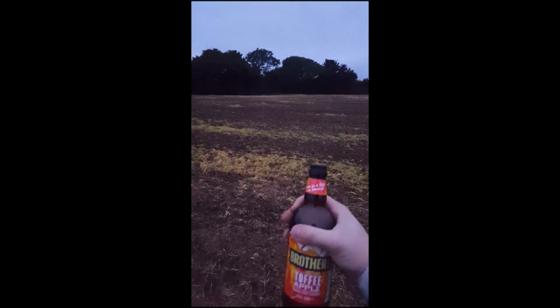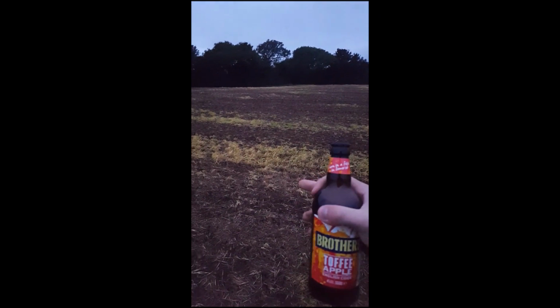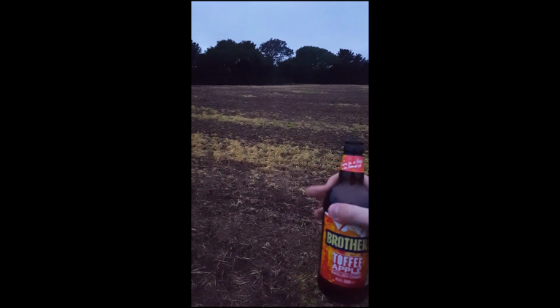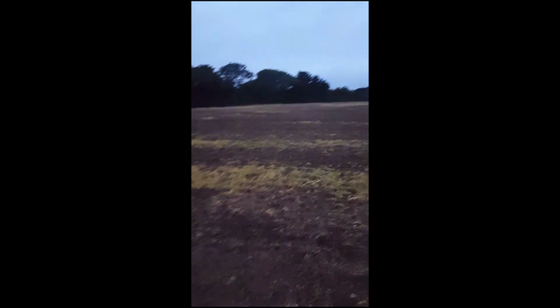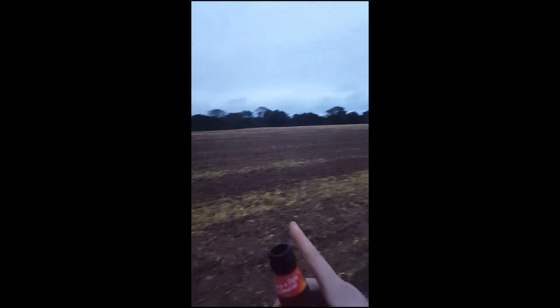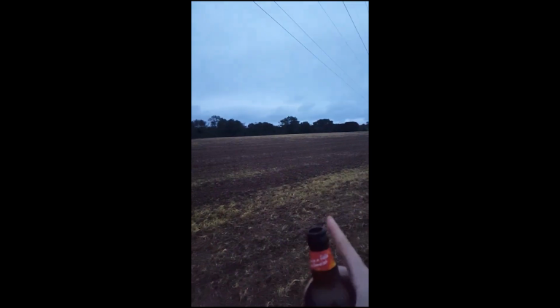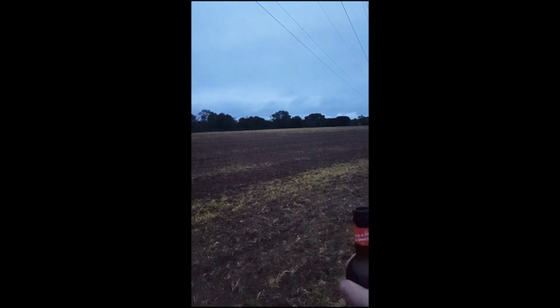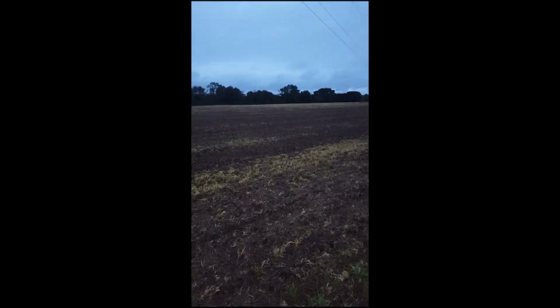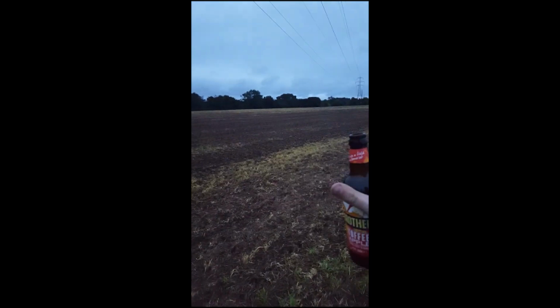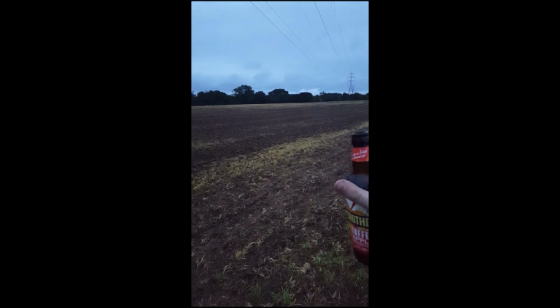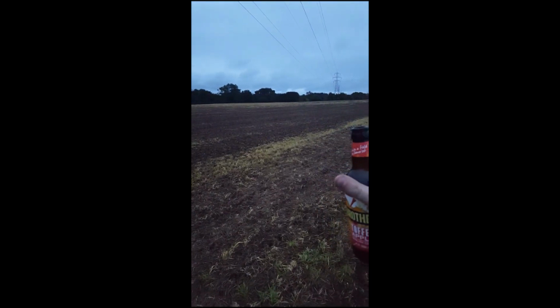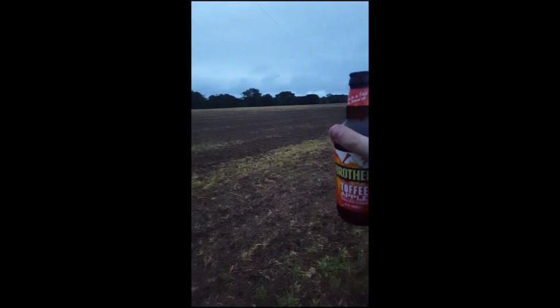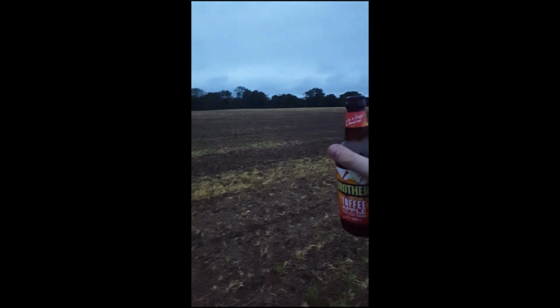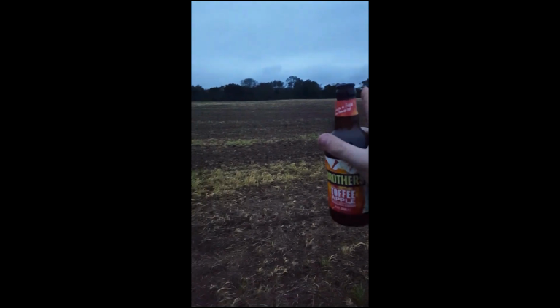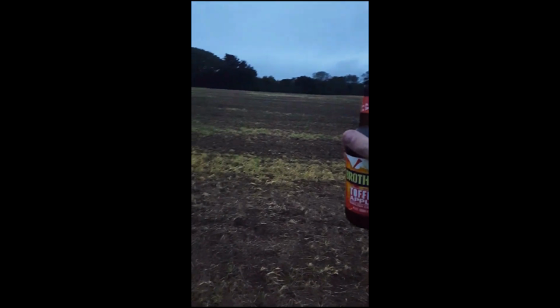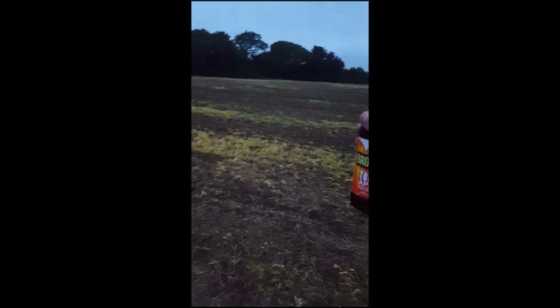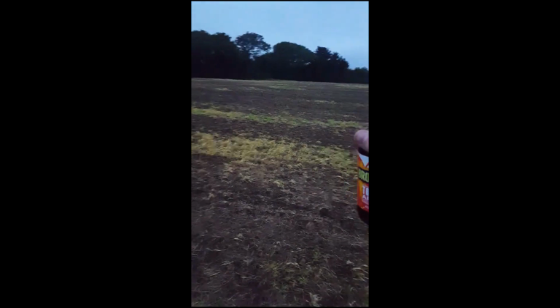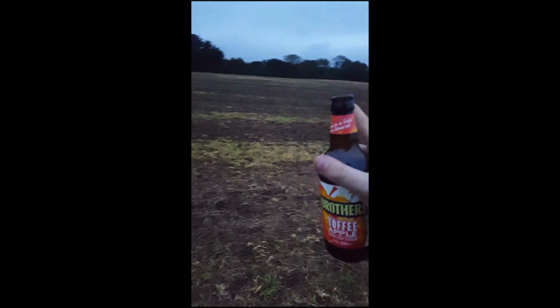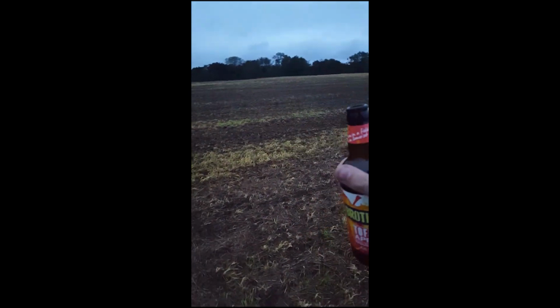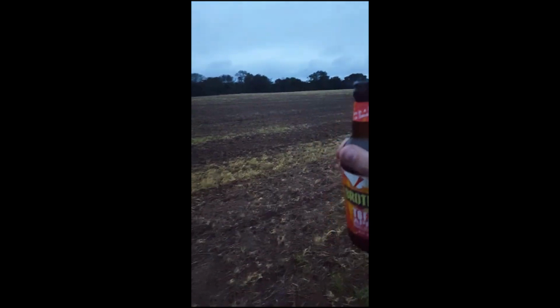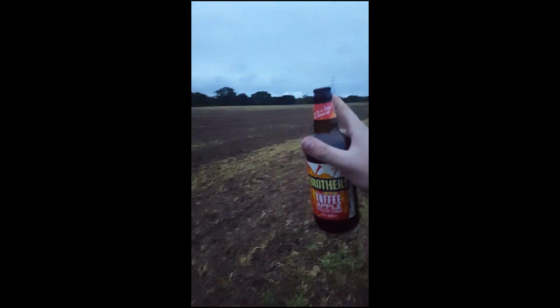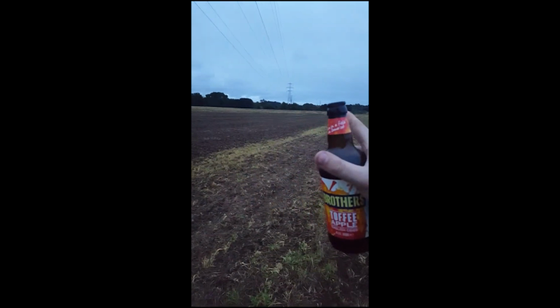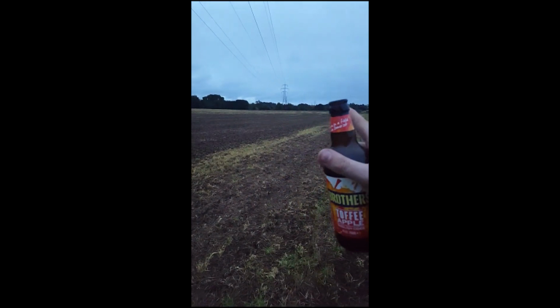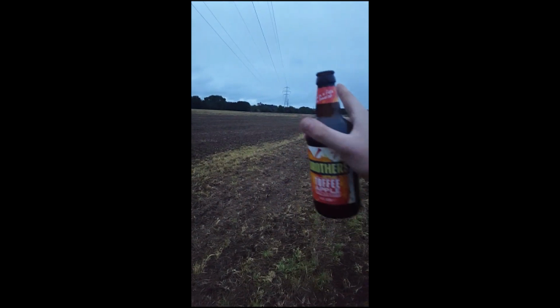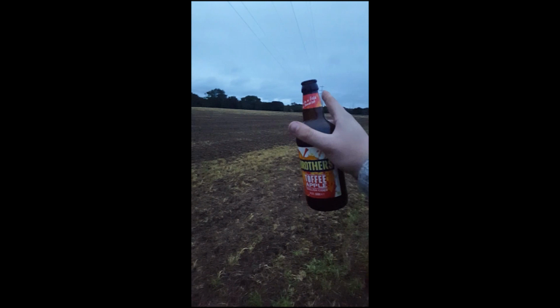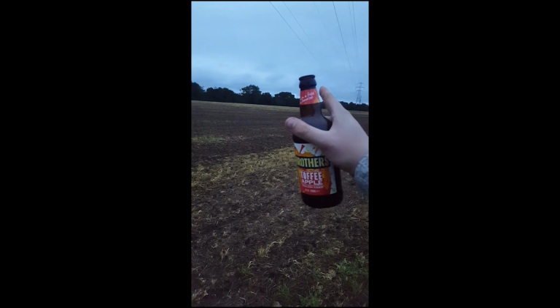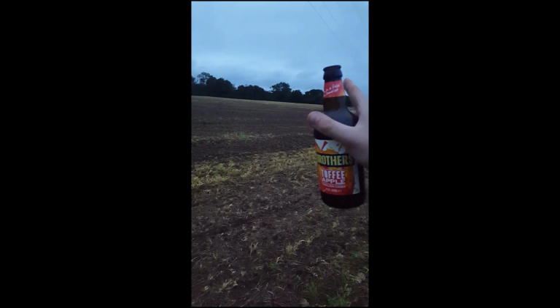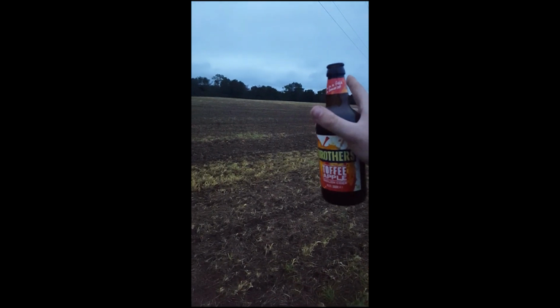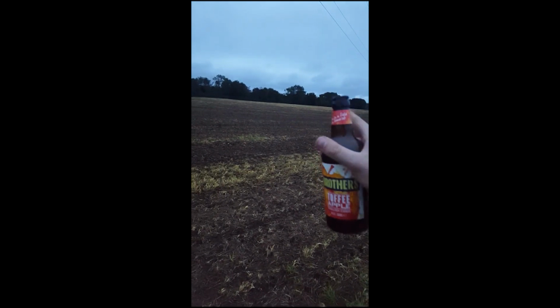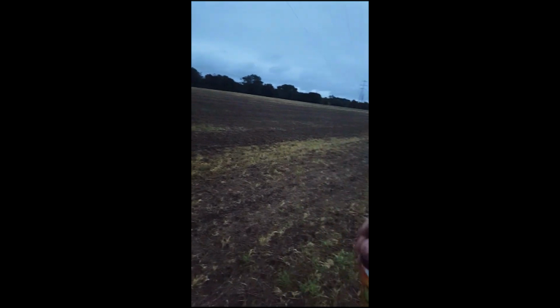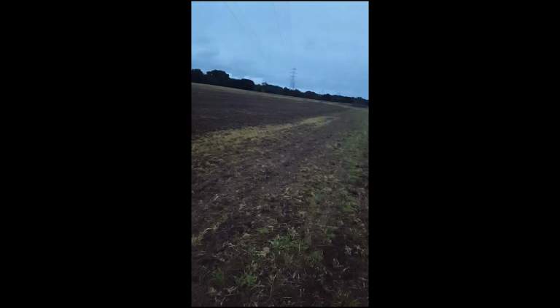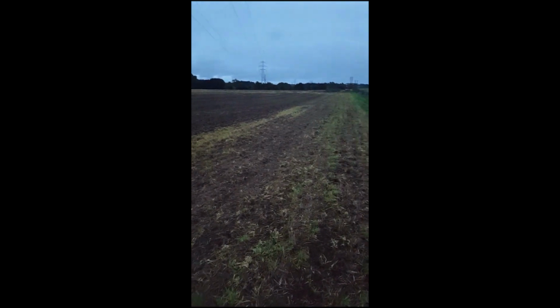Fuck this field! Unless there's silver in here. I ain't that bothered on gold, but I want a lovely Queen Victoria sixpence. Or at the very least, a groat. Please and thank you.